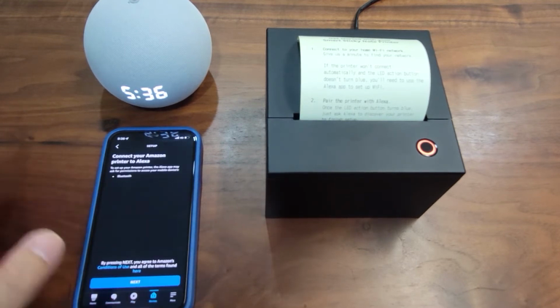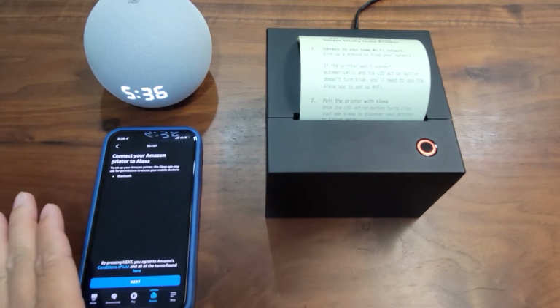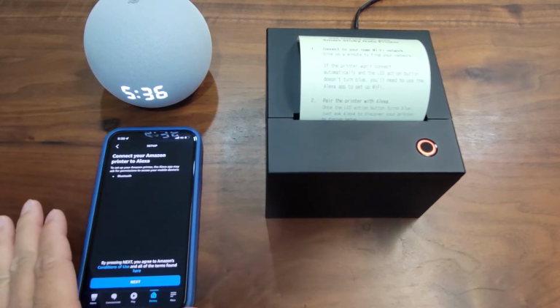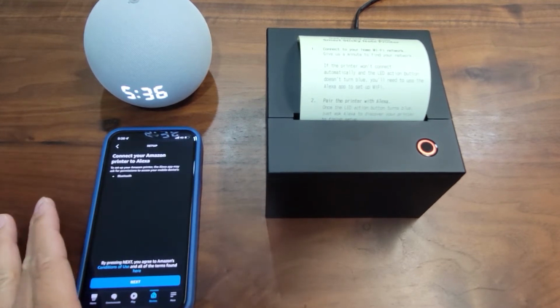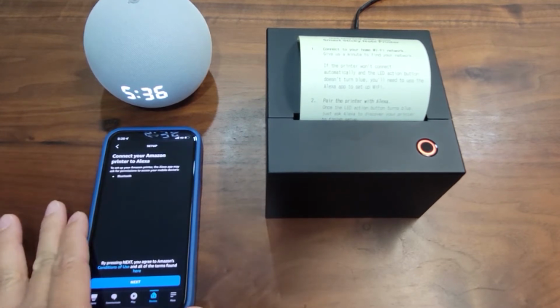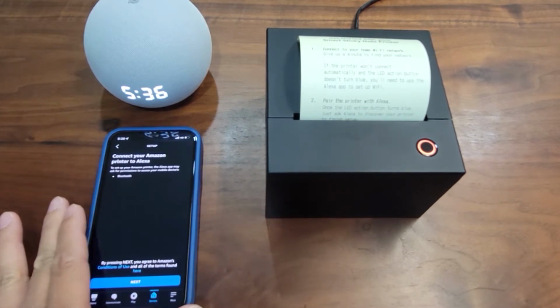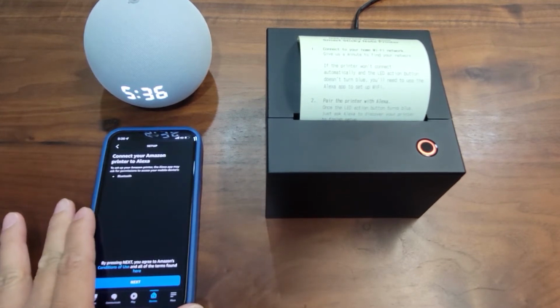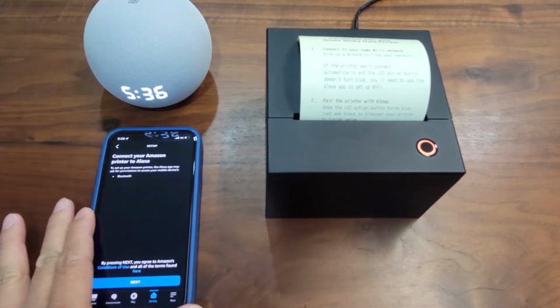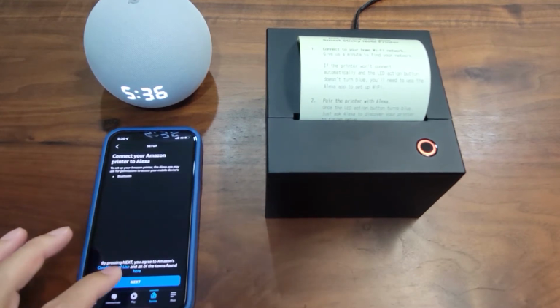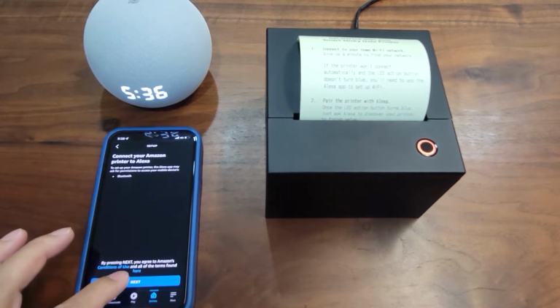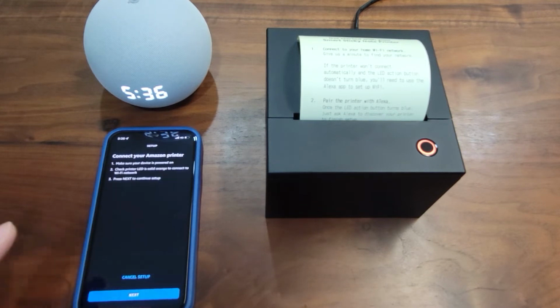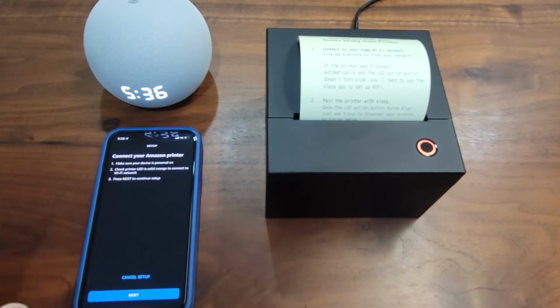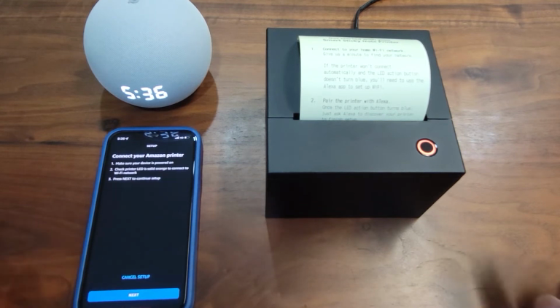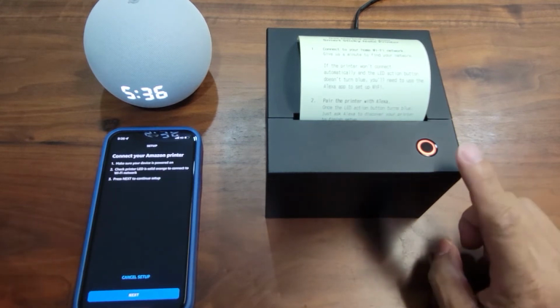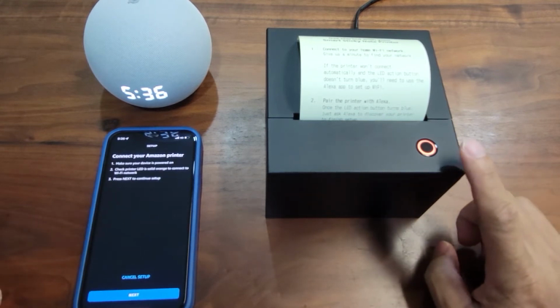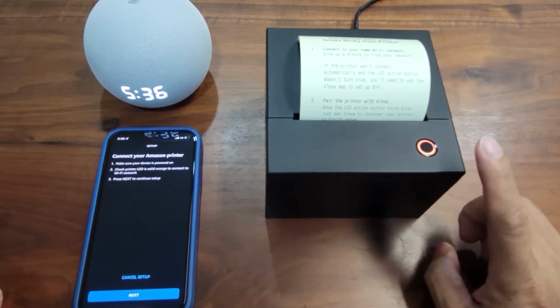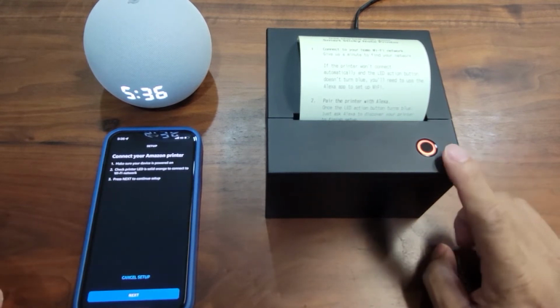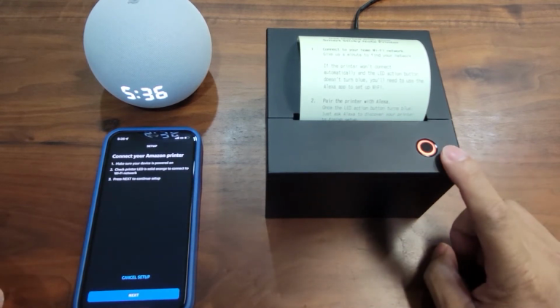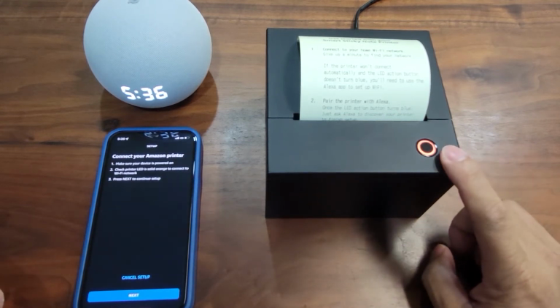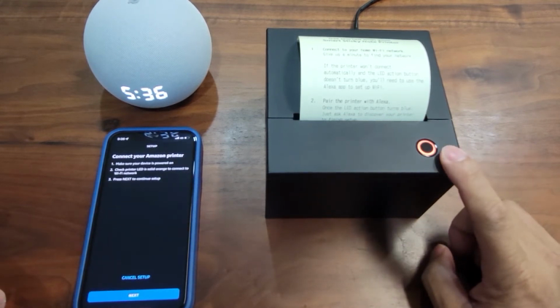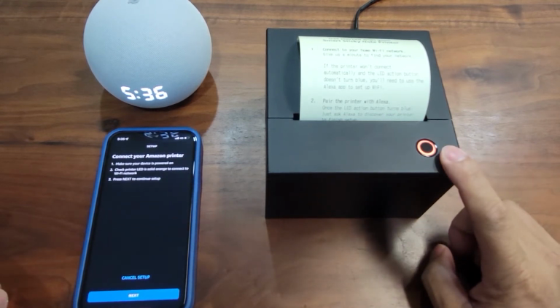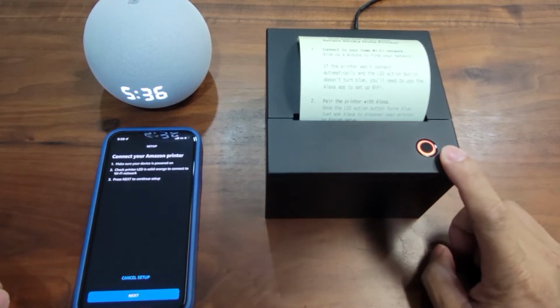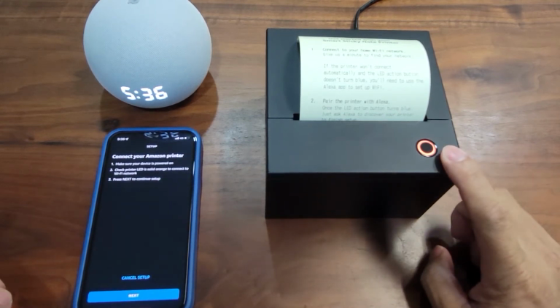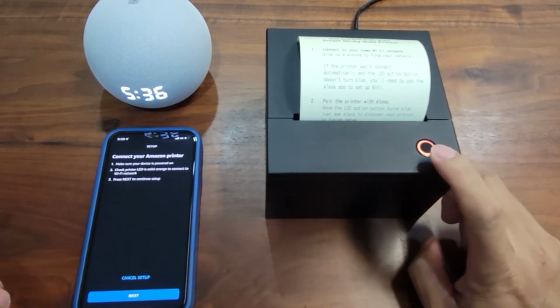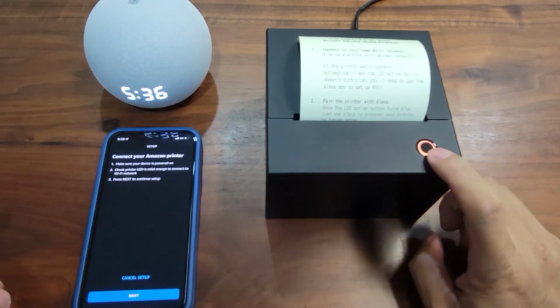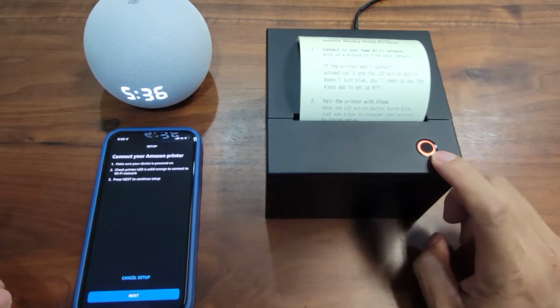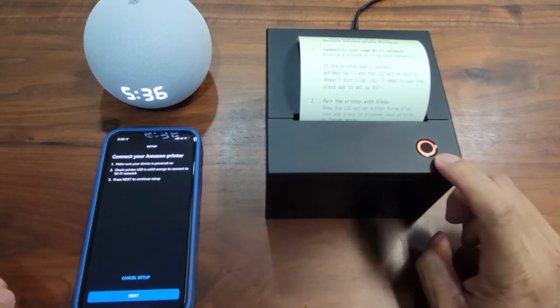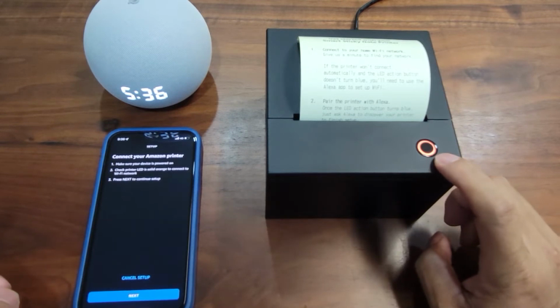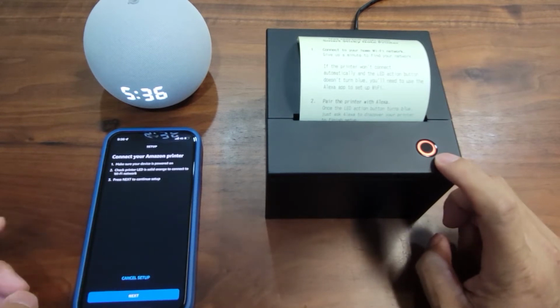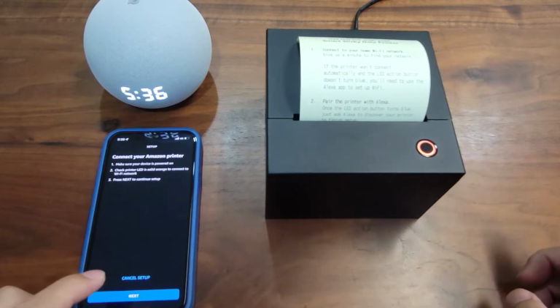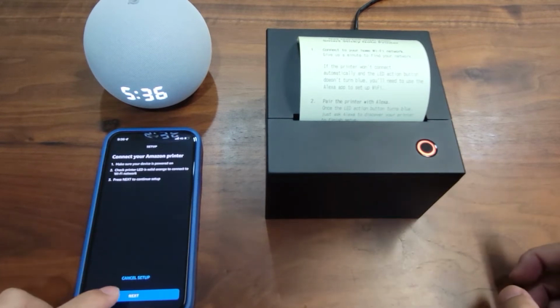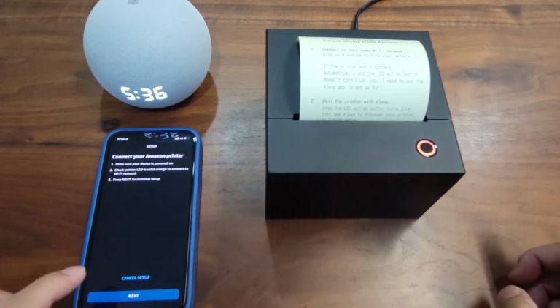Make sure the Bluetooth of your phone is enabled, then go to Next. Make sure the printer is powered on and the LED is now a solid orange, then let's go to Next.